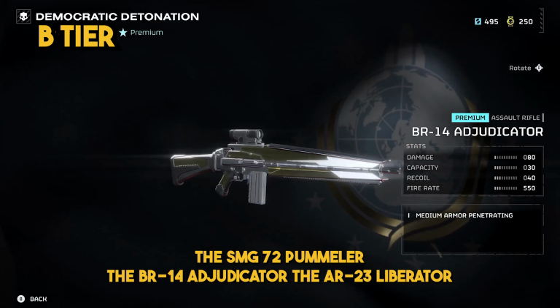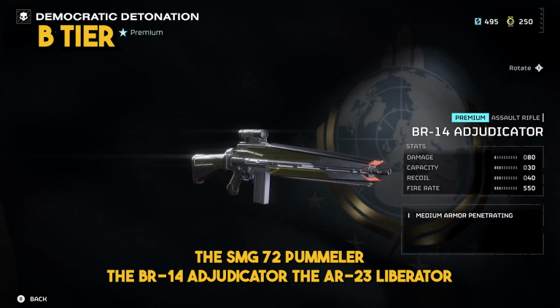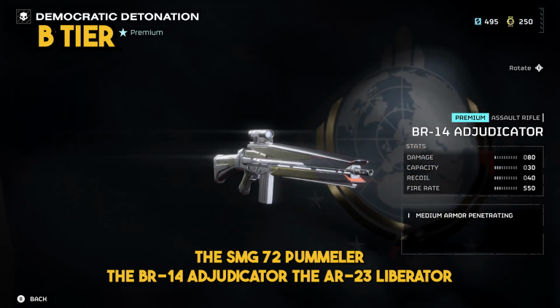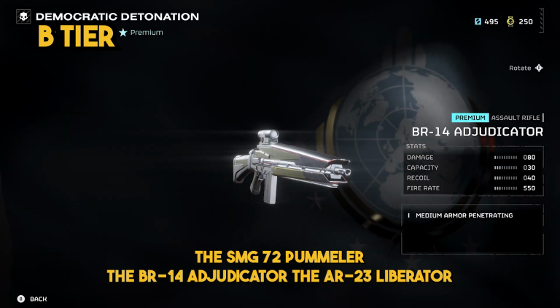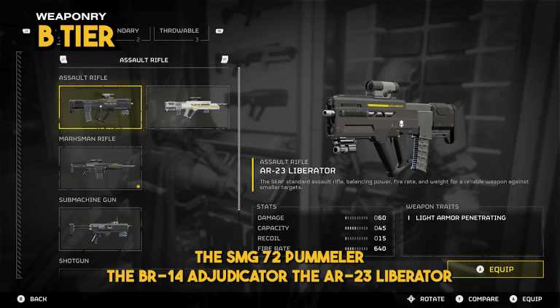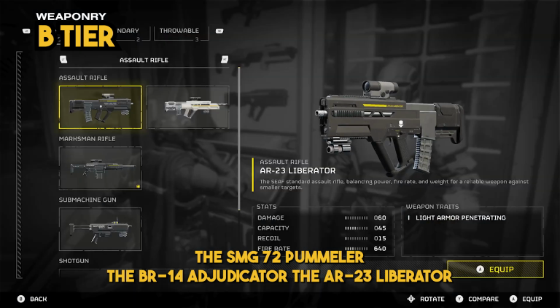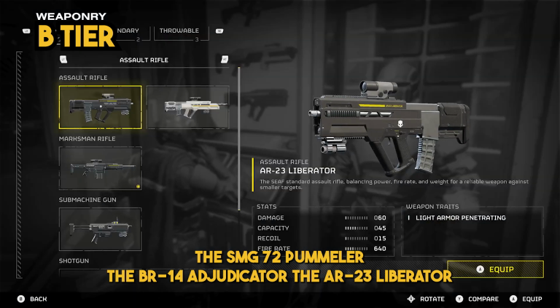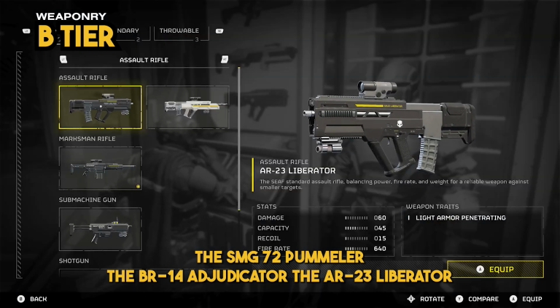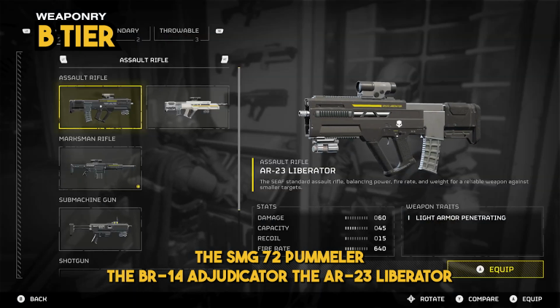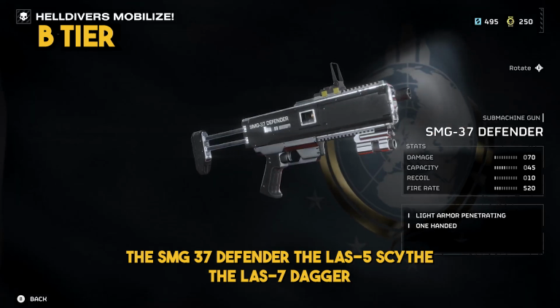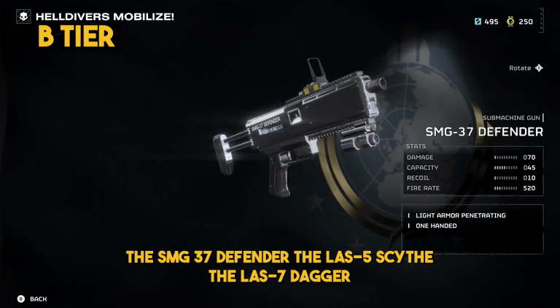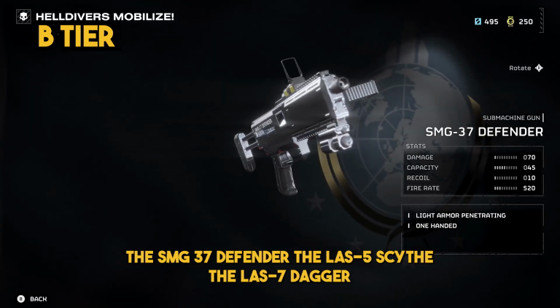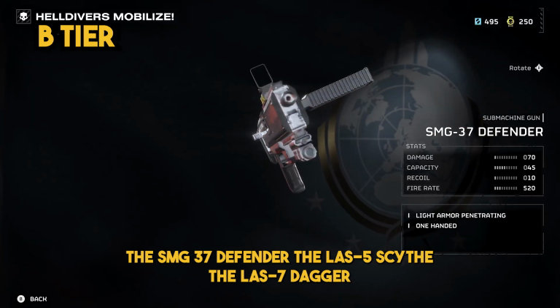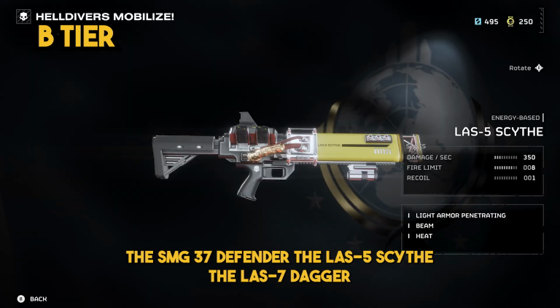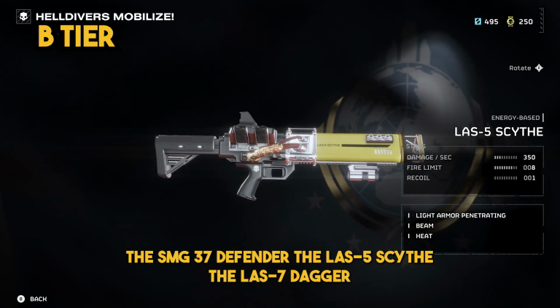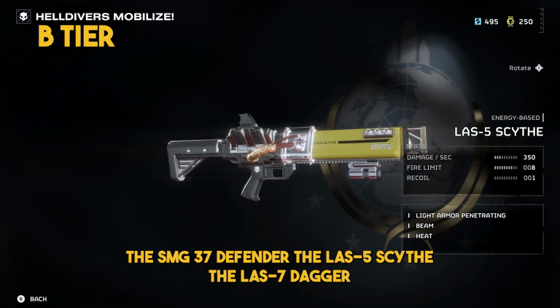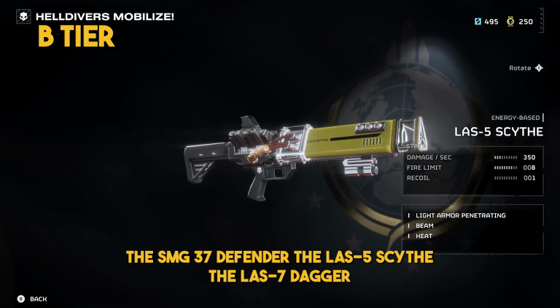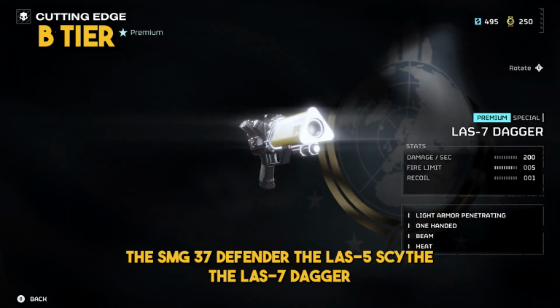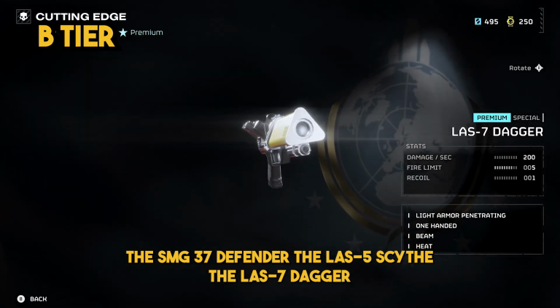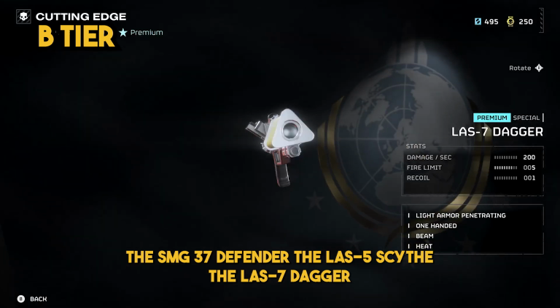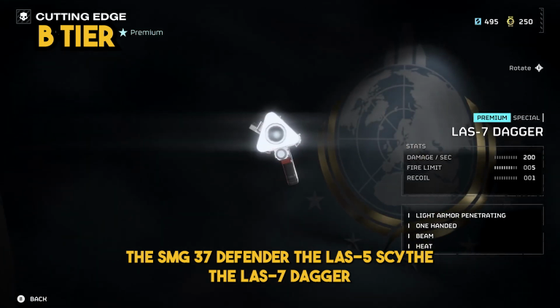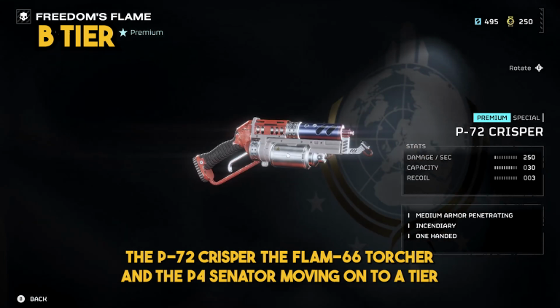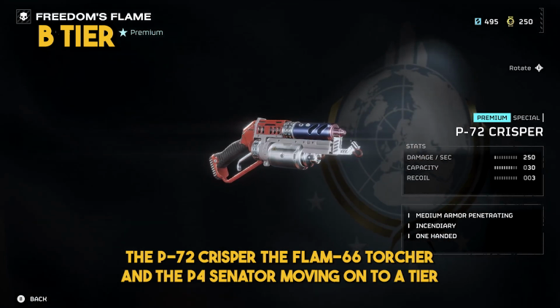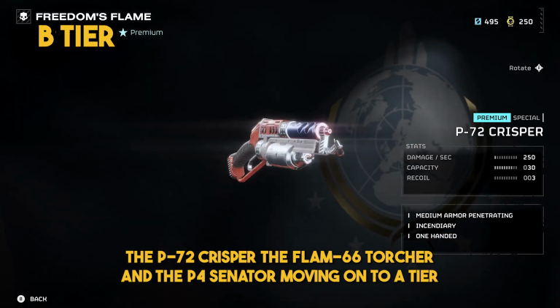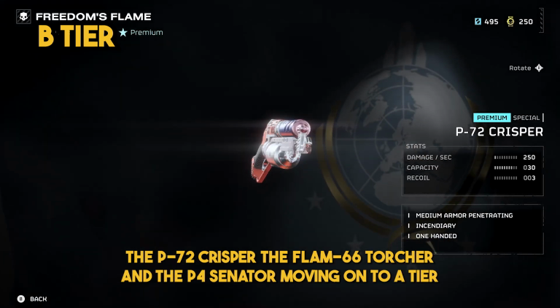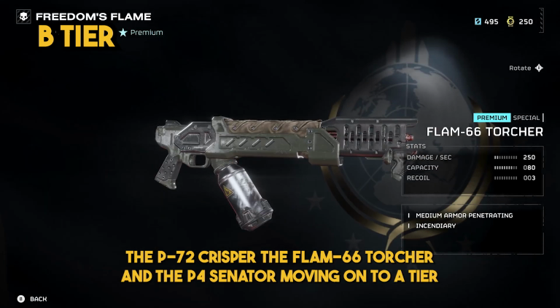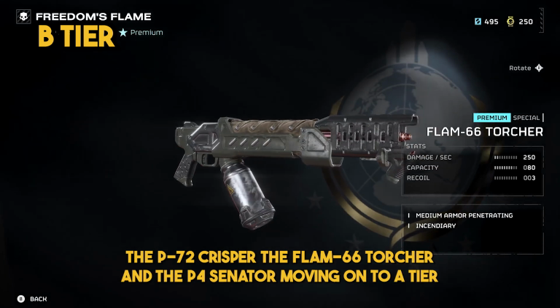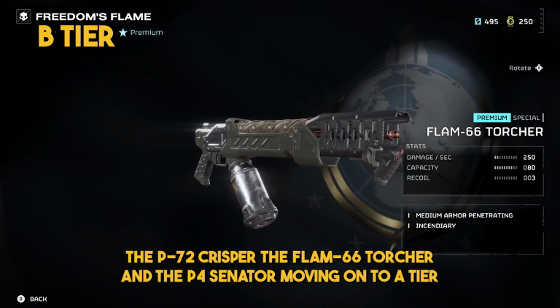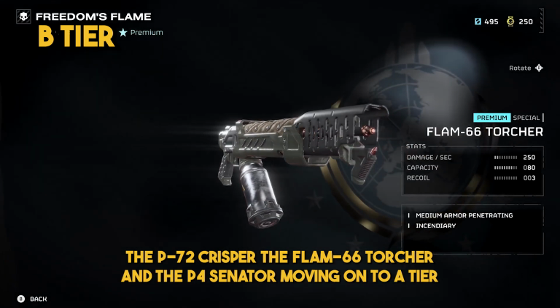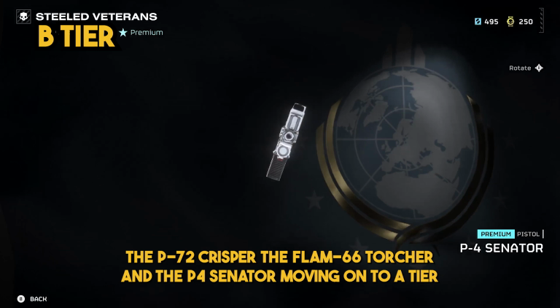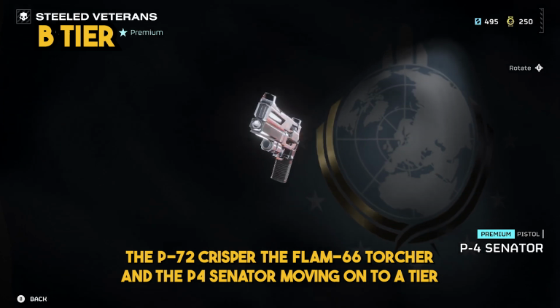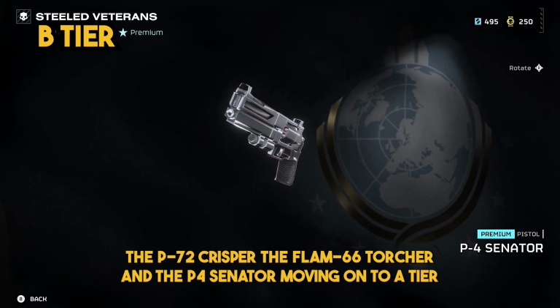Continuing in B tier: the BR-14 Adjudicator, the AR-23 Liberator, the SMG-37 Defender, the LAS-5 Scythe, the LAS-7 Dagger, the P-72 Crisper, the Flam-66 Torture, and the P-4 Senator.